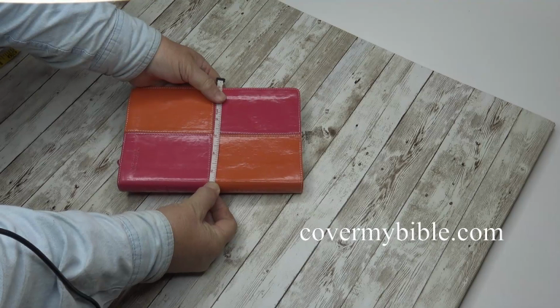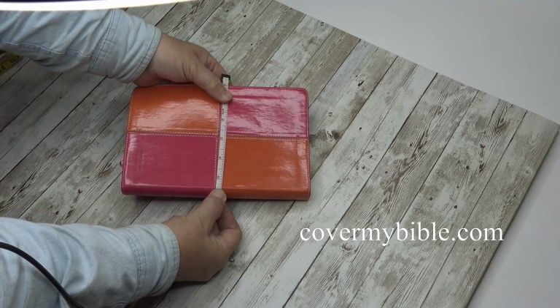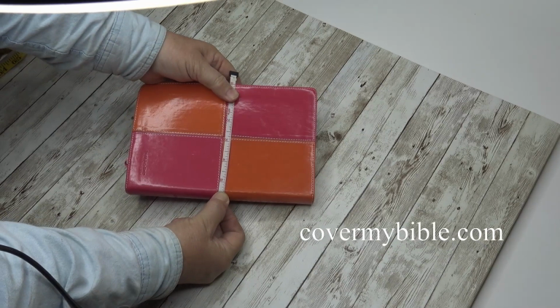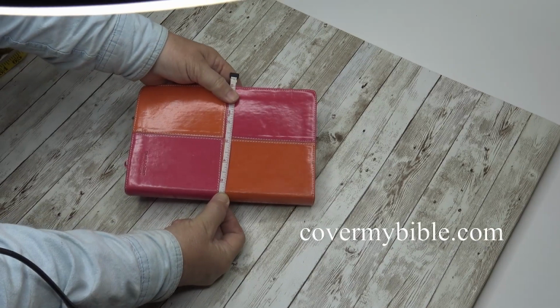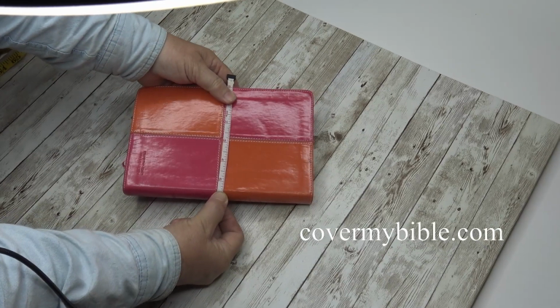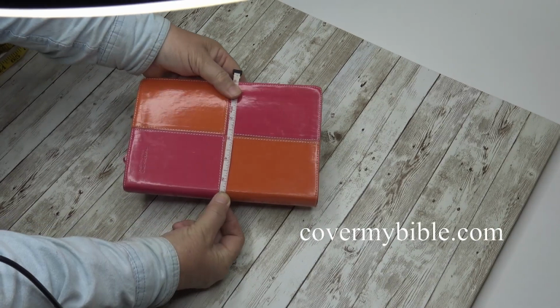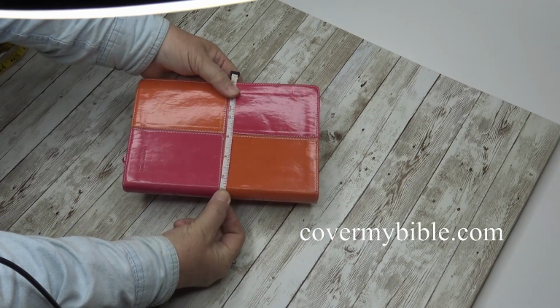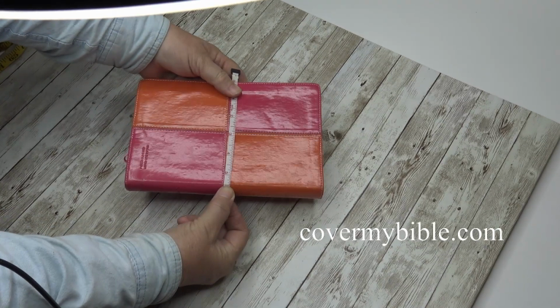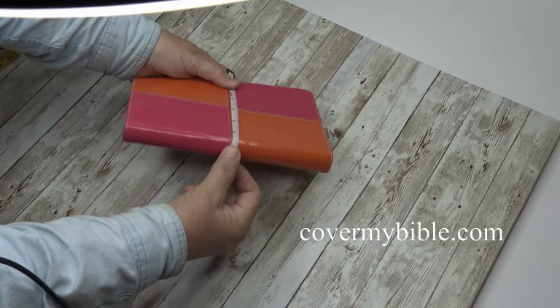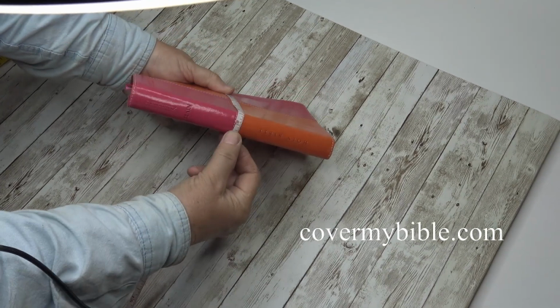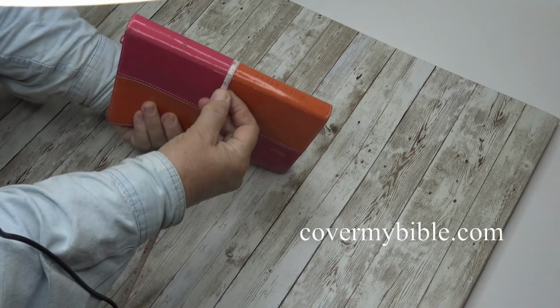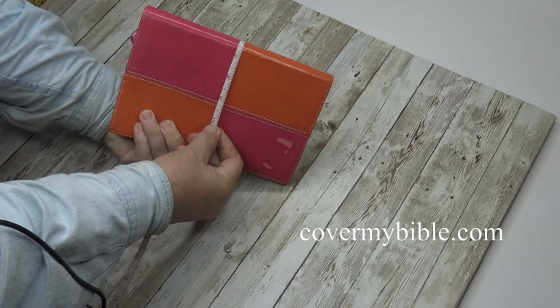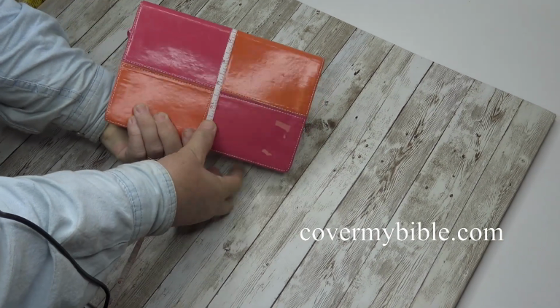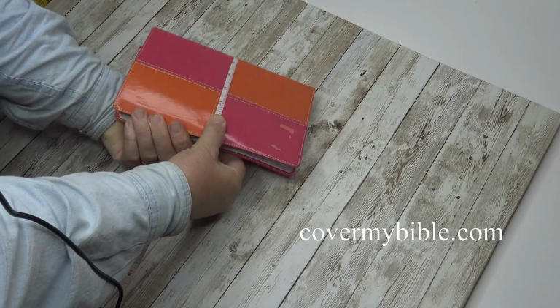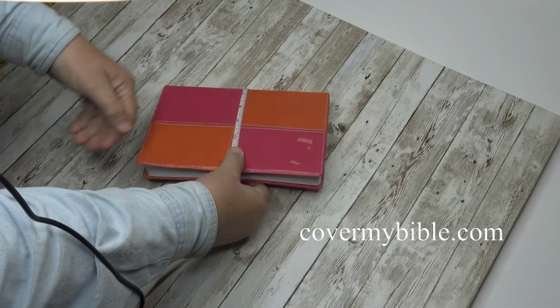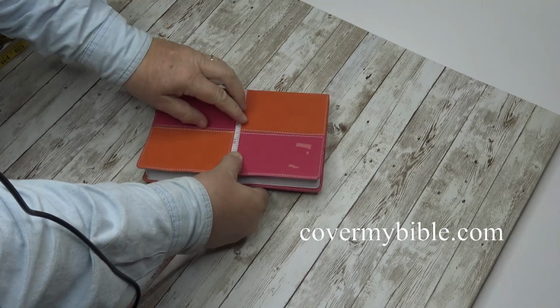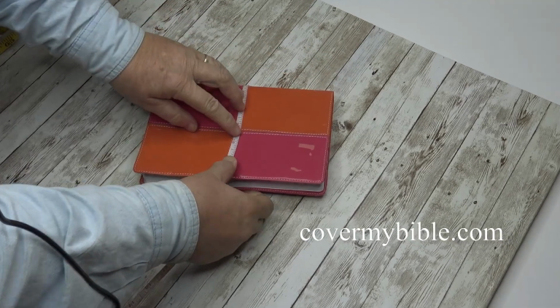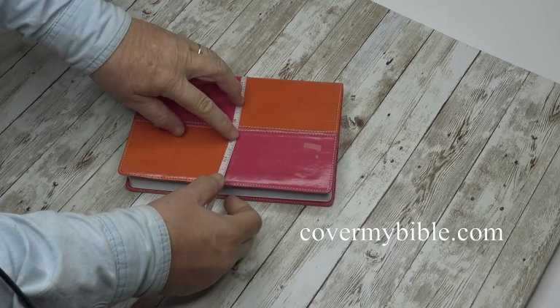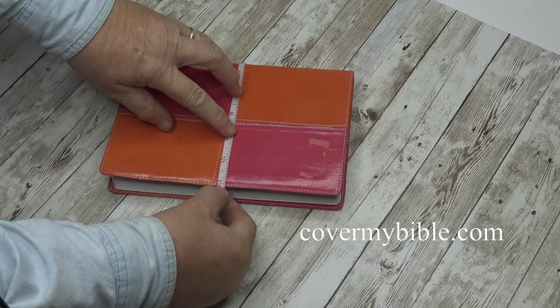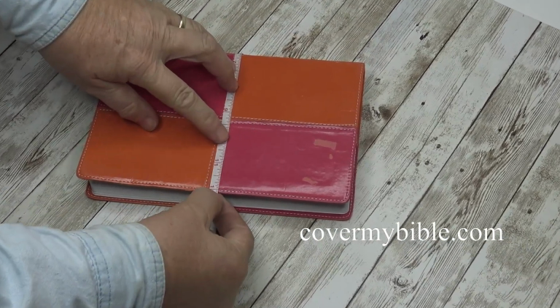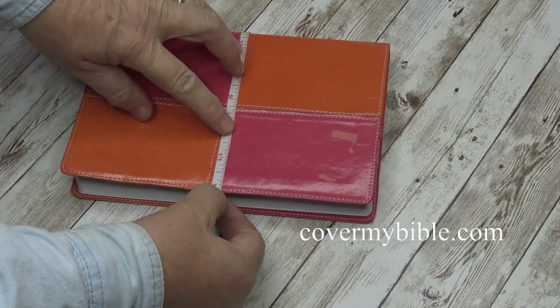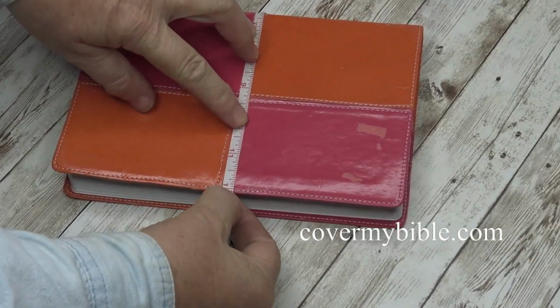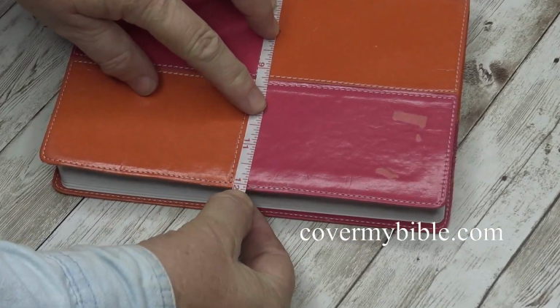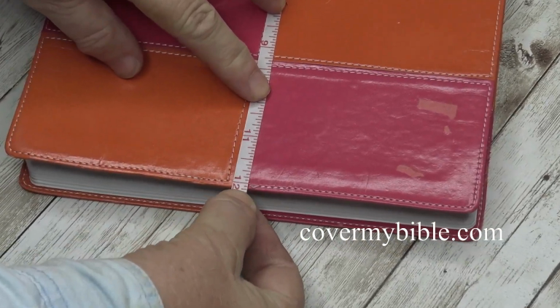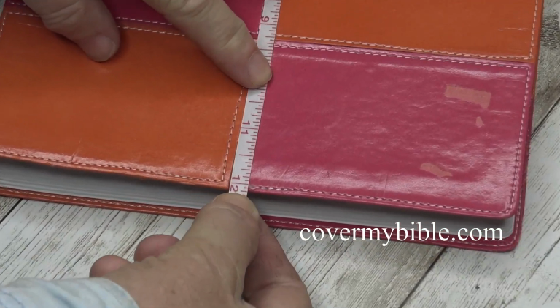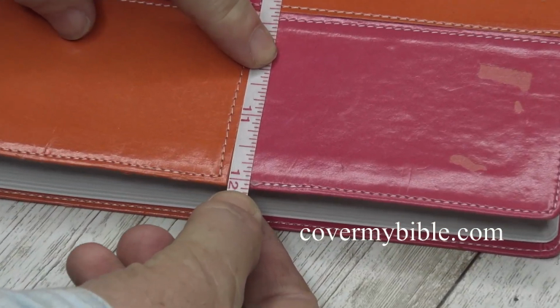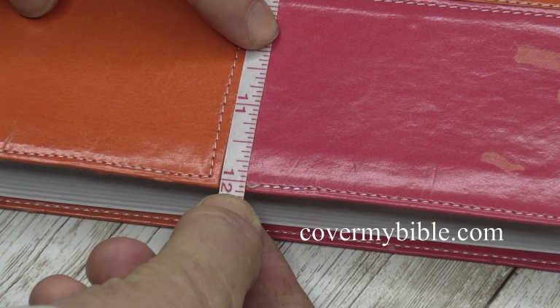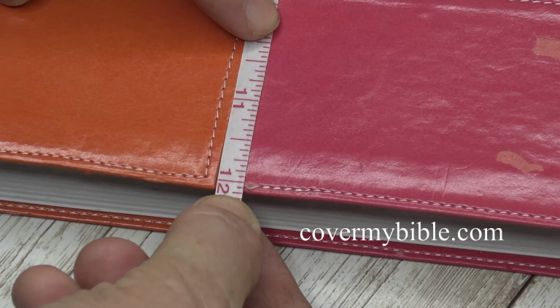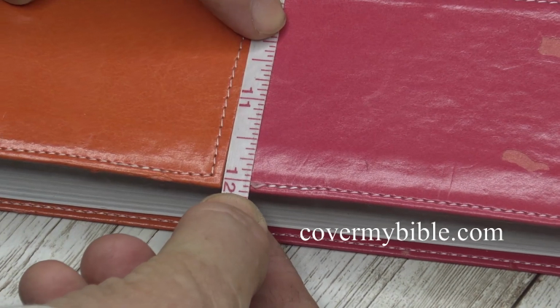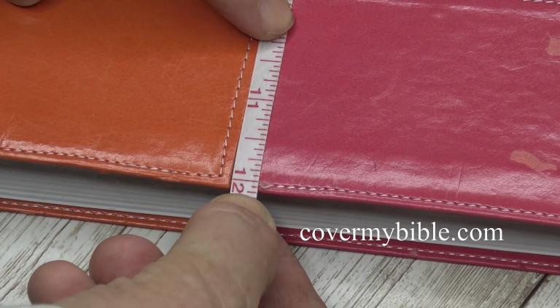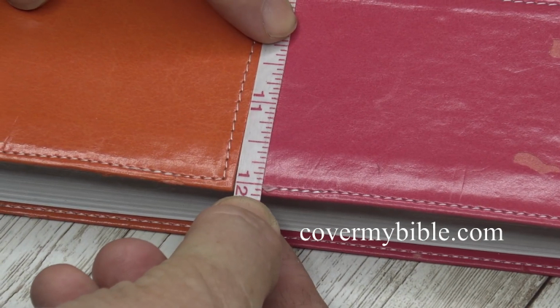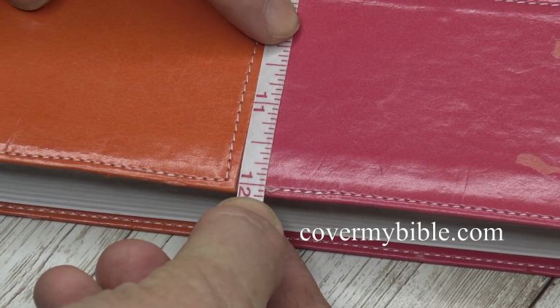To measure for your Bible cover, measure from one edge of the book around the cover to the next edge. This measurement would be 12 inches and 1/8 inch.